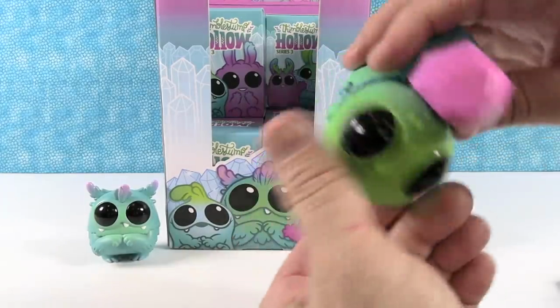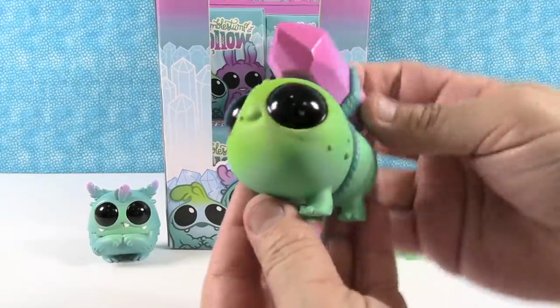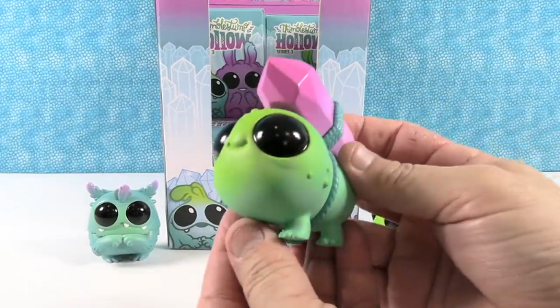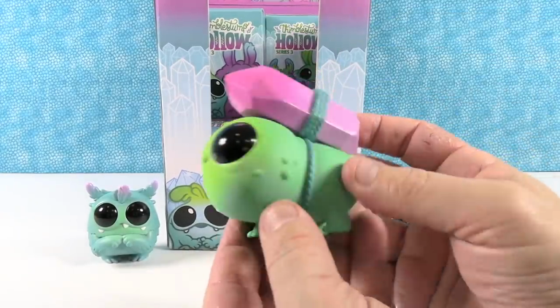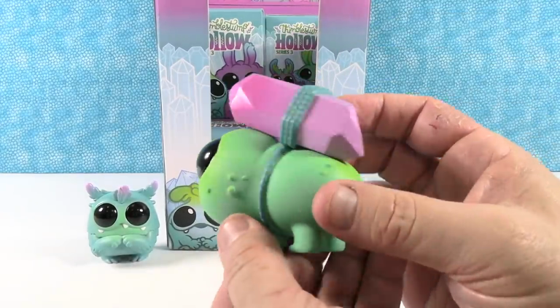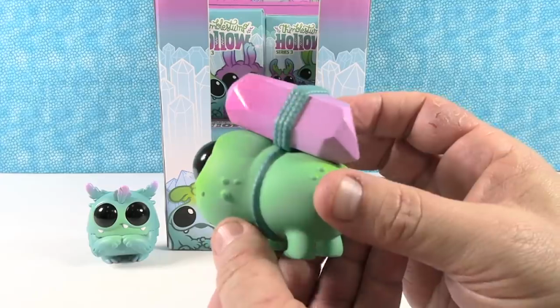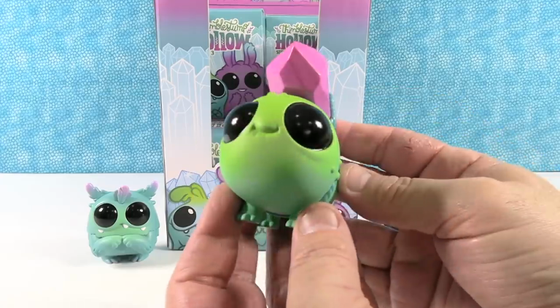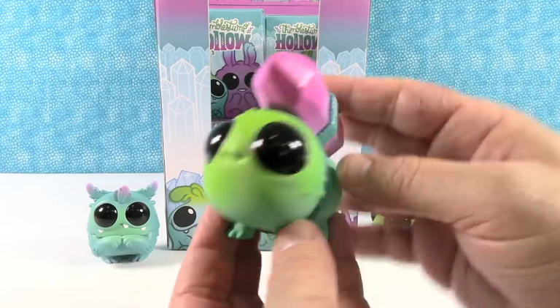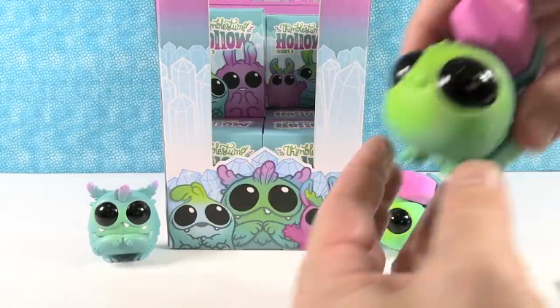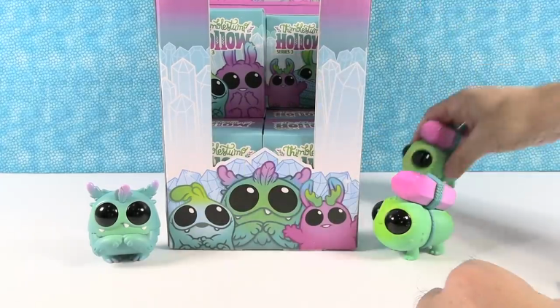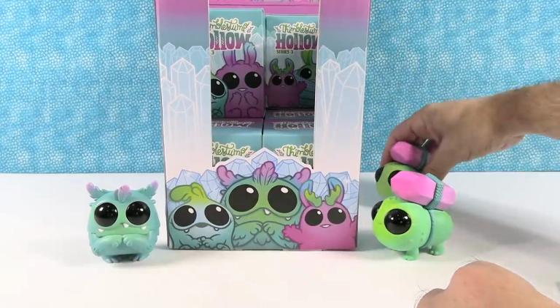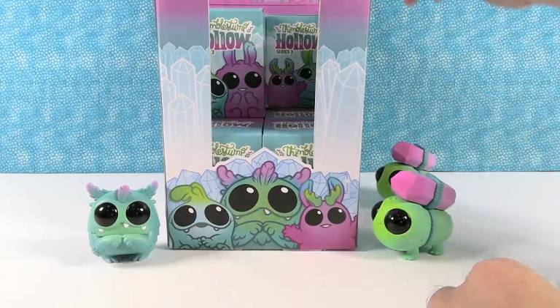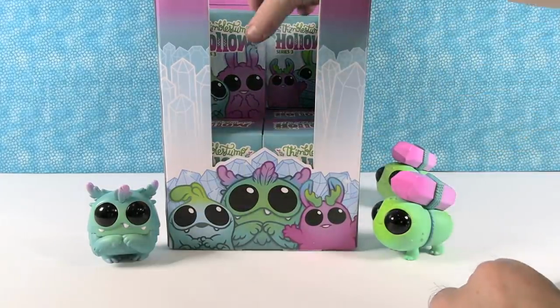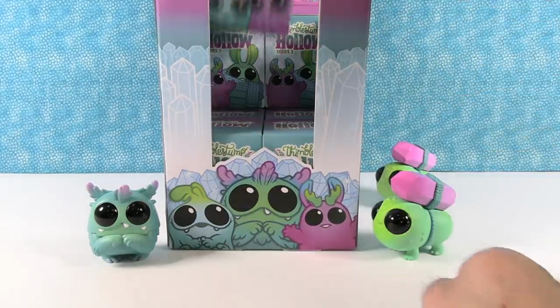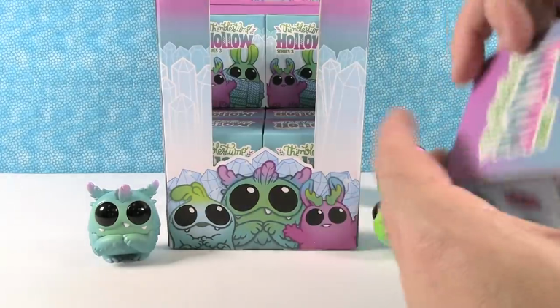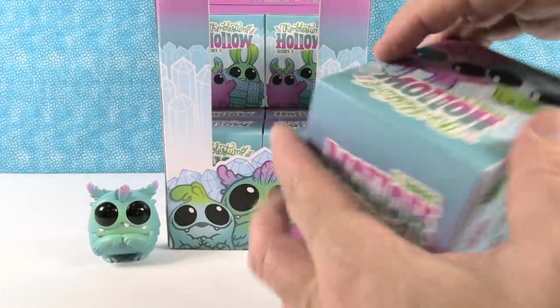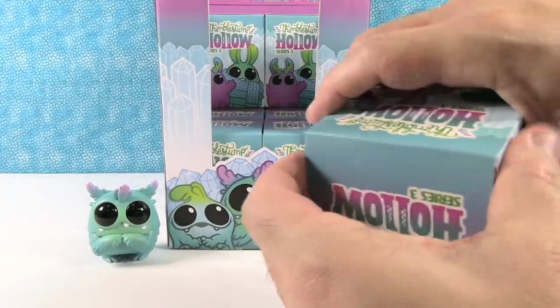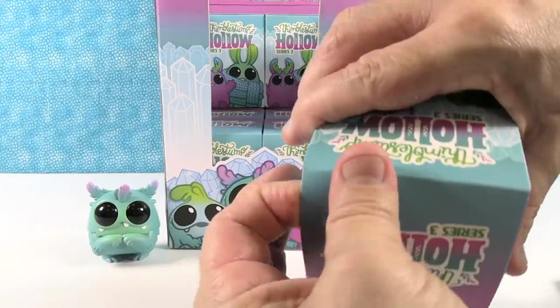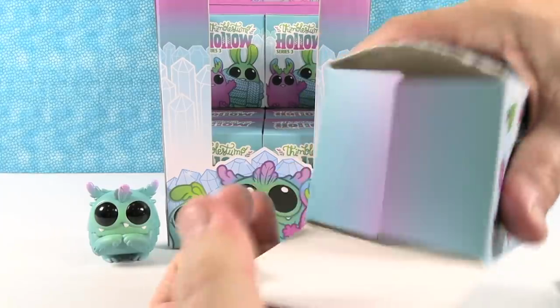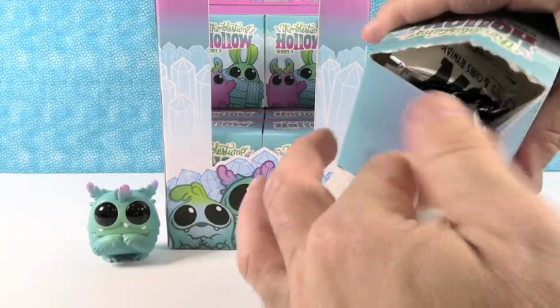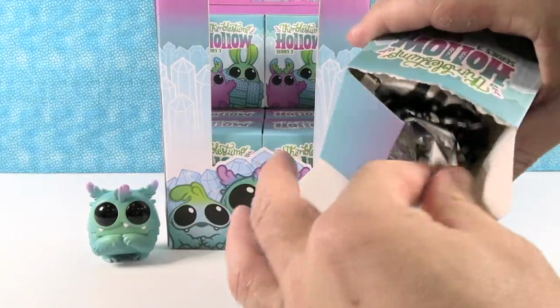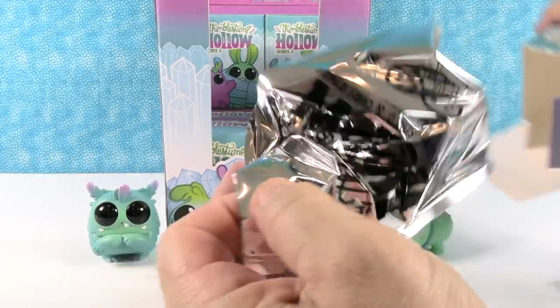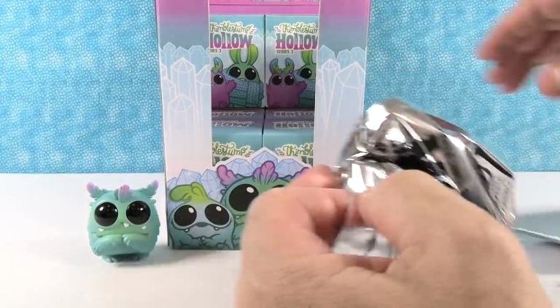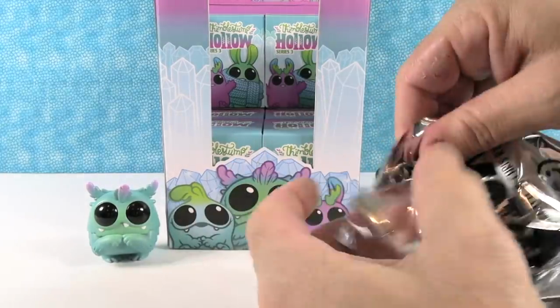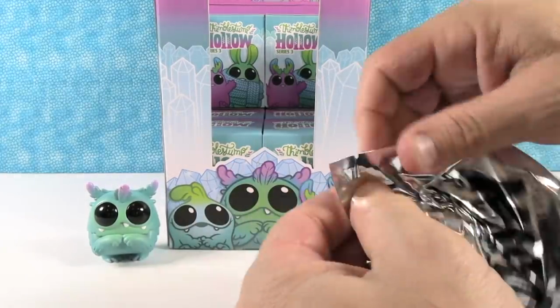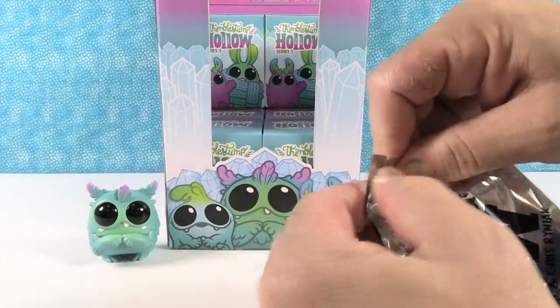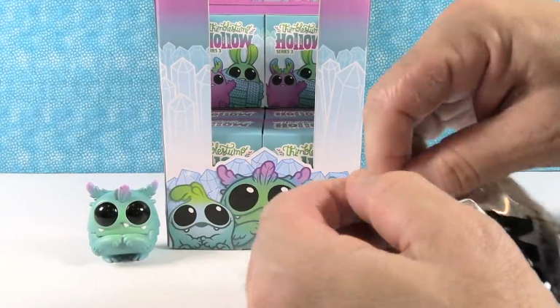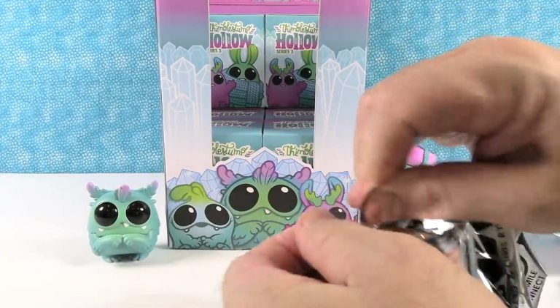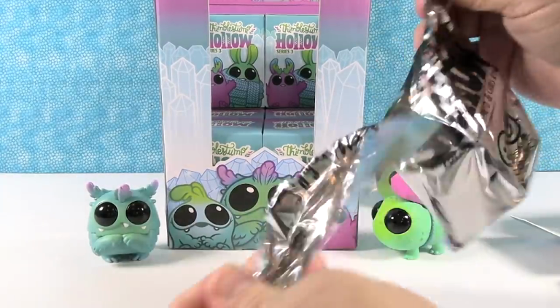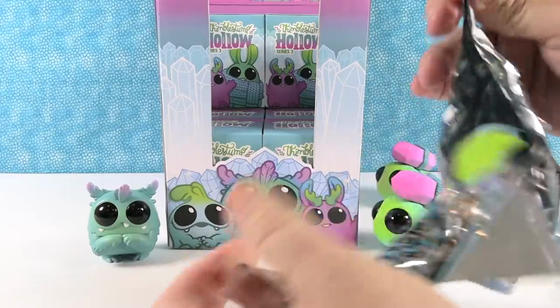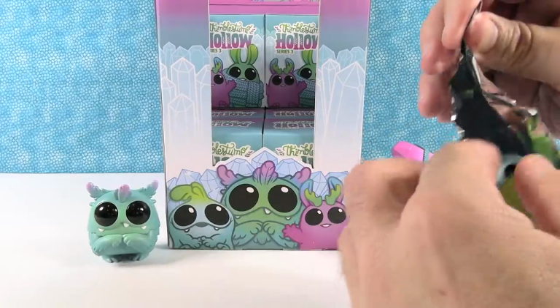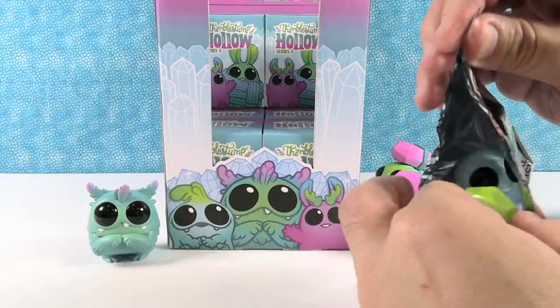That's the first duplicate of the video — another Gem Scuffler. Now you have the start of a little gem-collecting army. I would like a gem-collecting army — you would lead it!